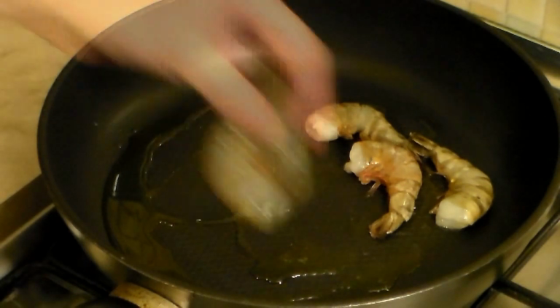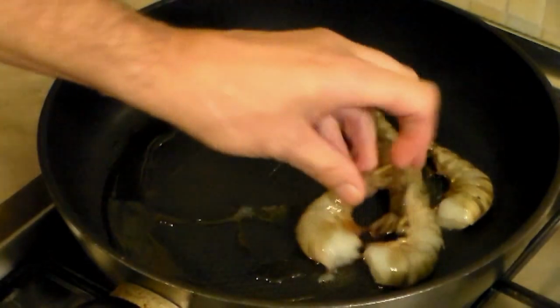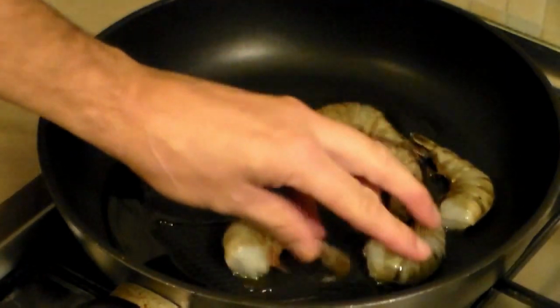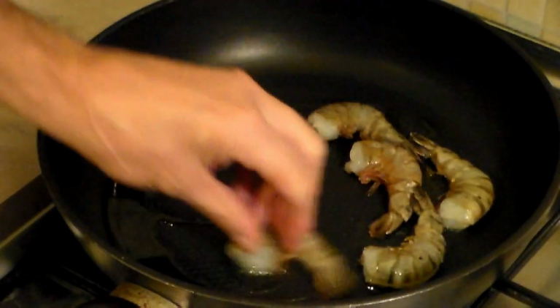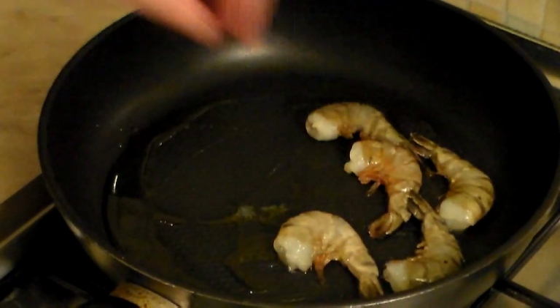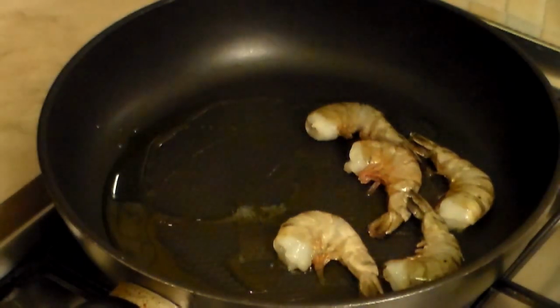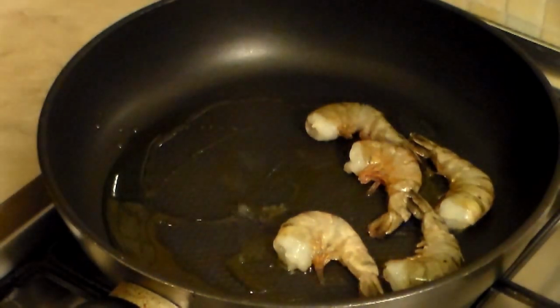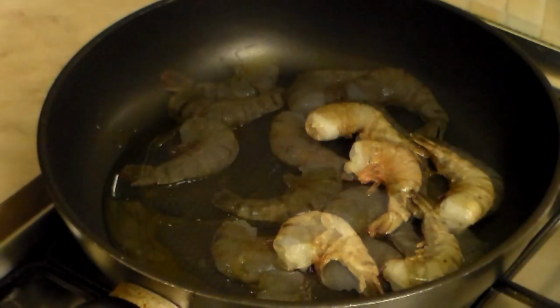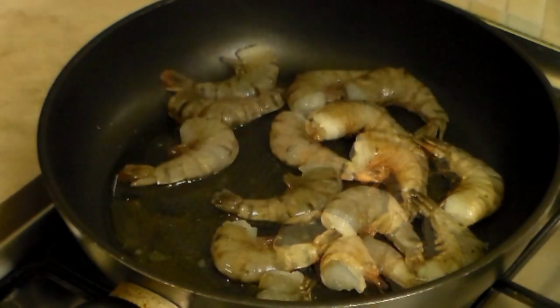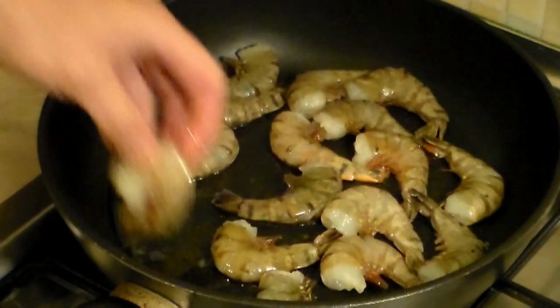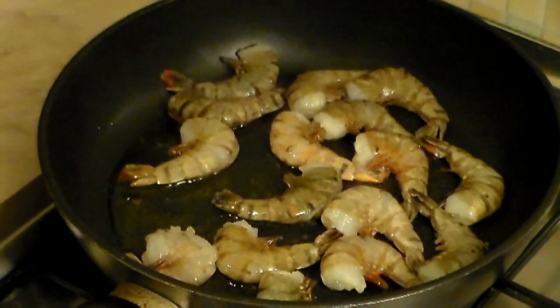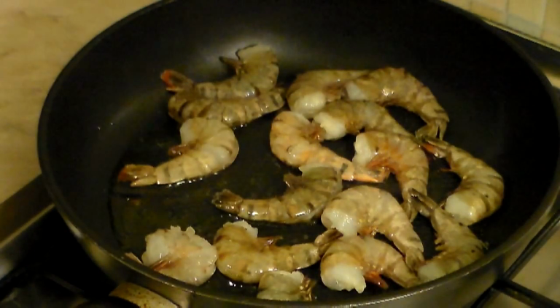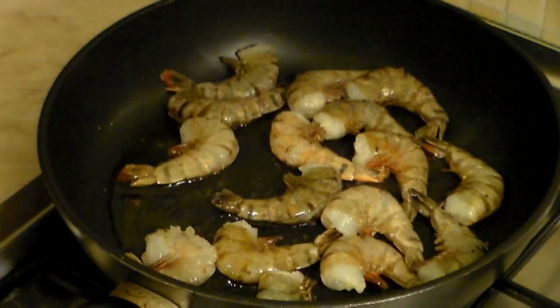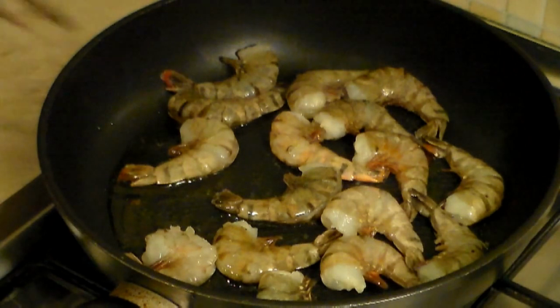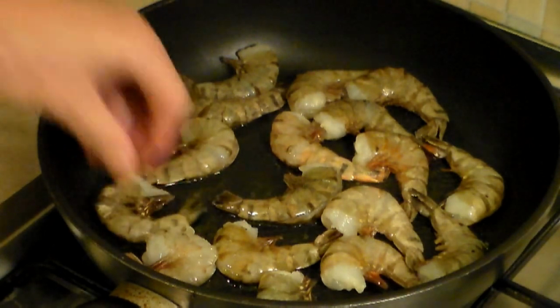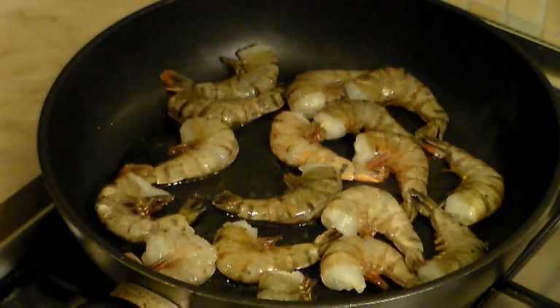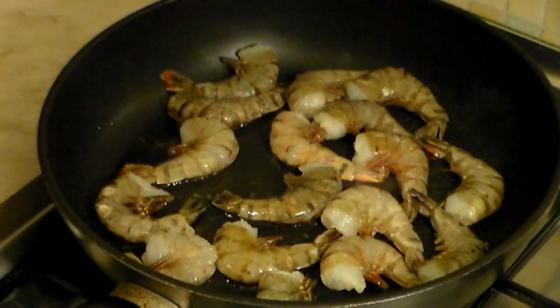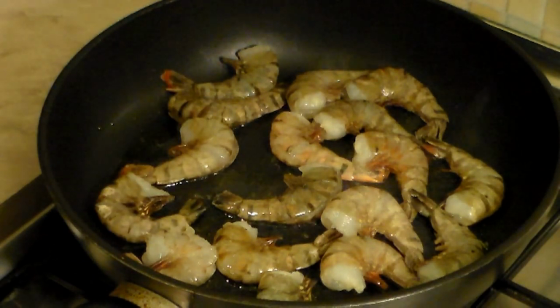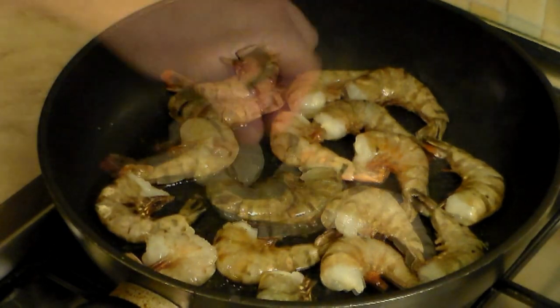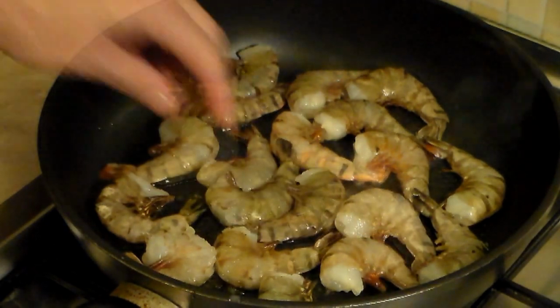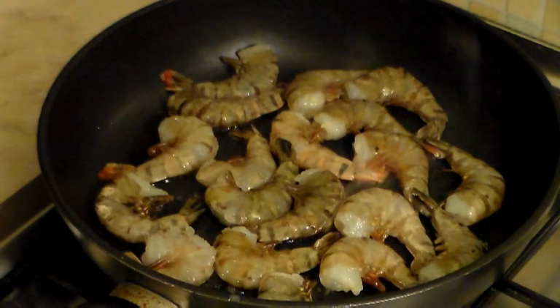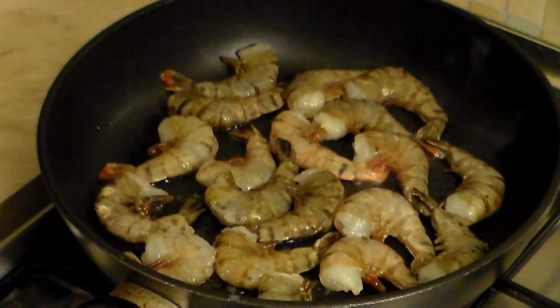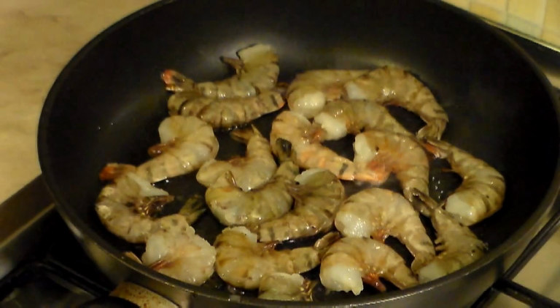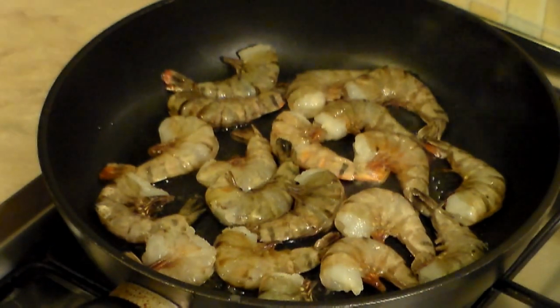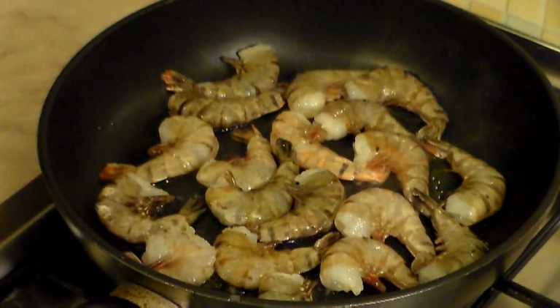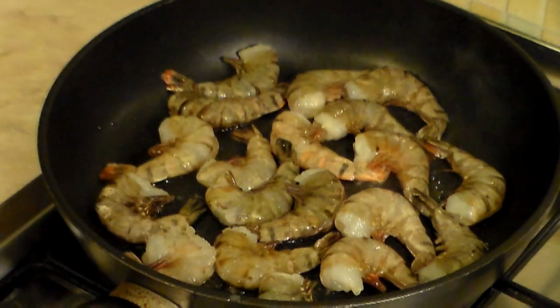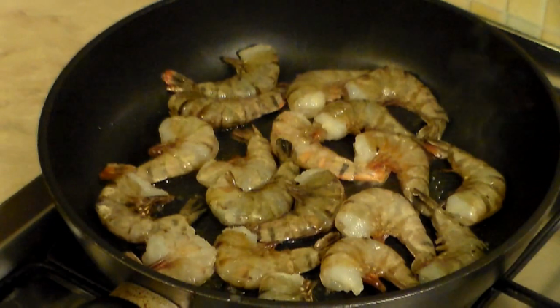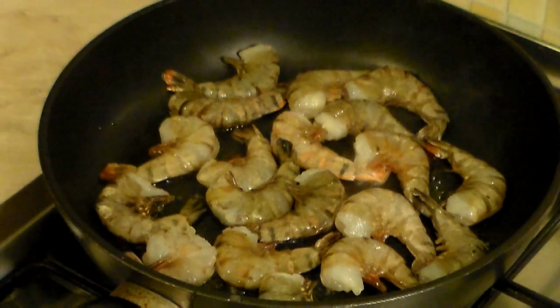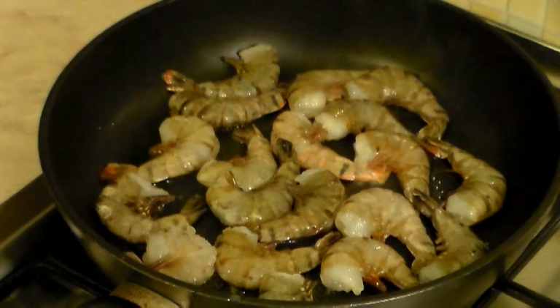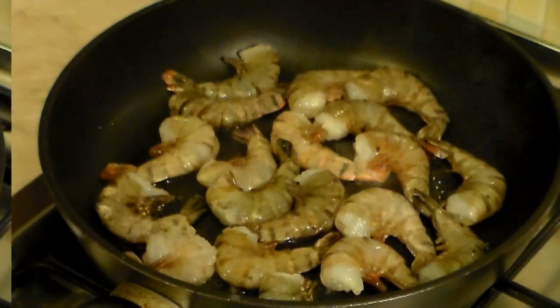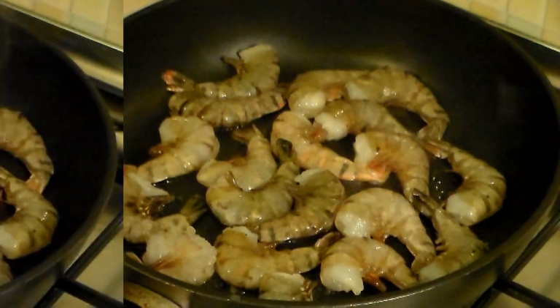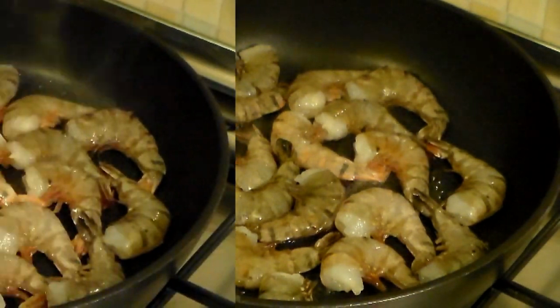I want the shrimp flat on the pan — please do not overcrowd it. If you have to do it in two or three batches, please go ahead. Now let this side go for four to six minutes and we shall be back.